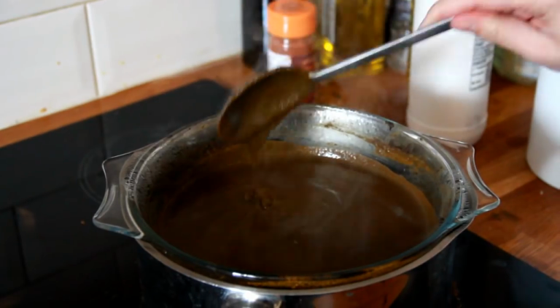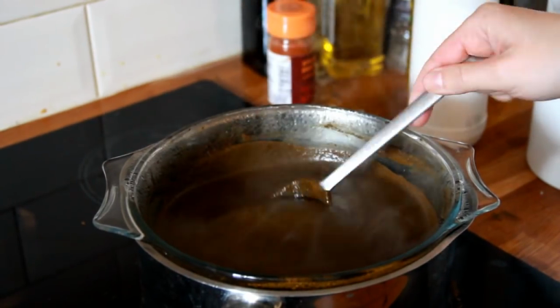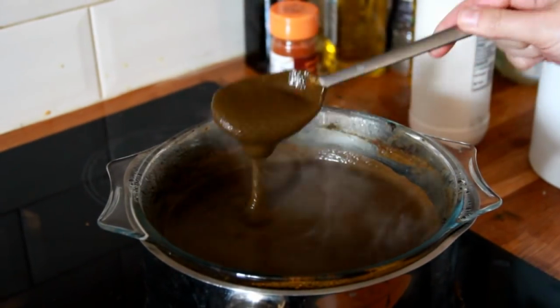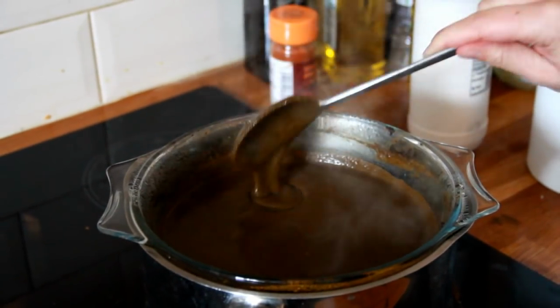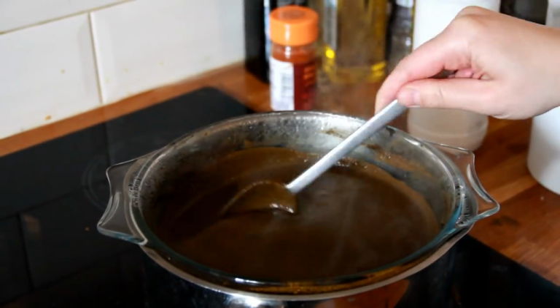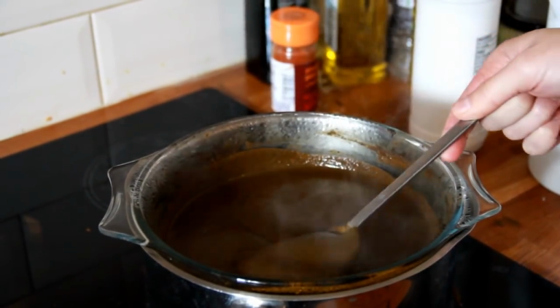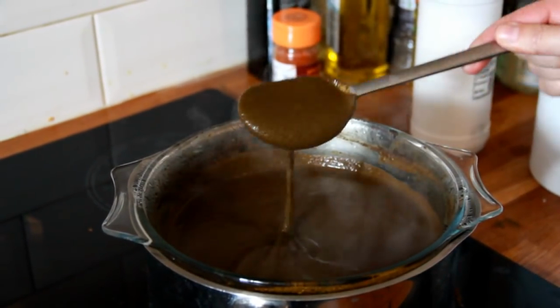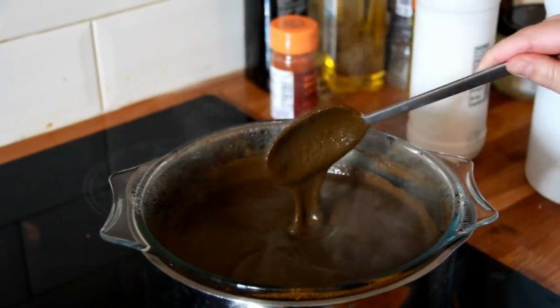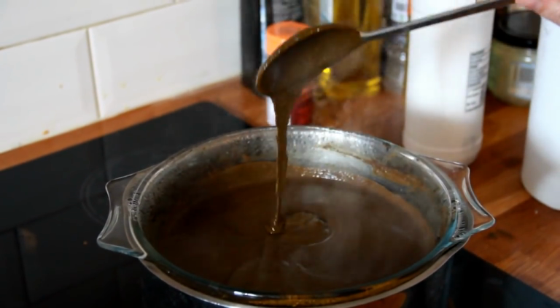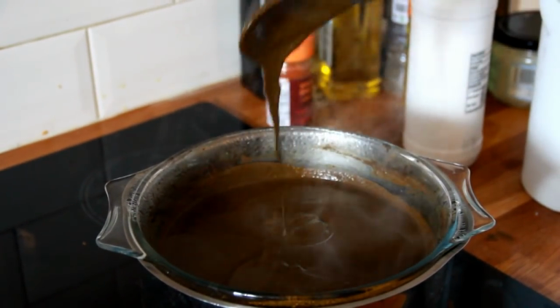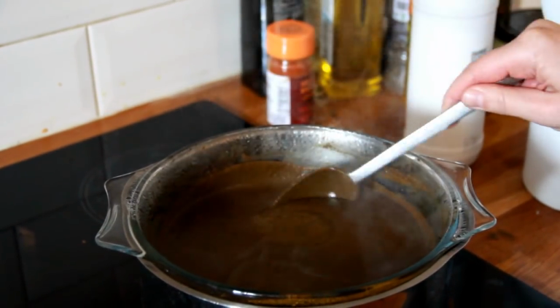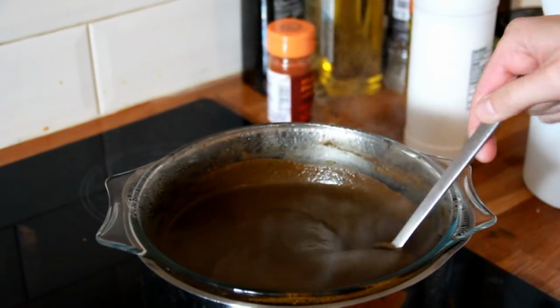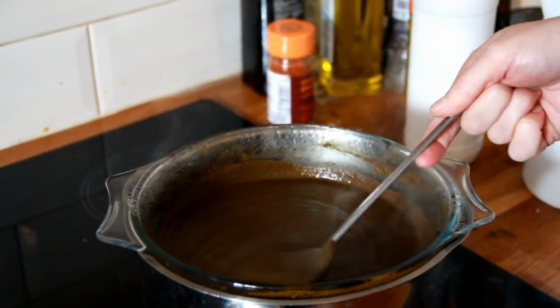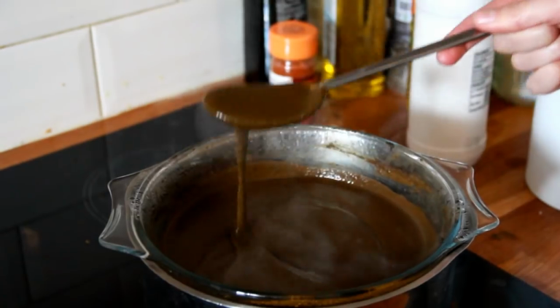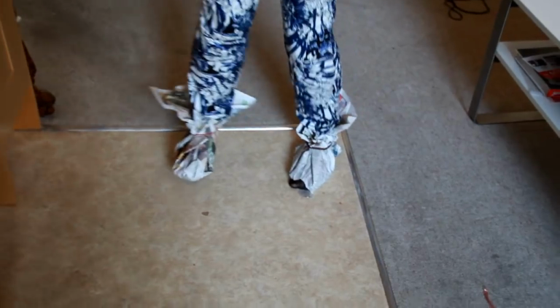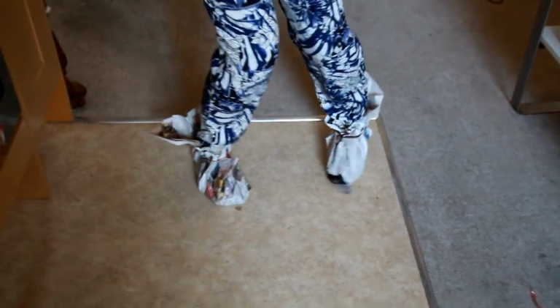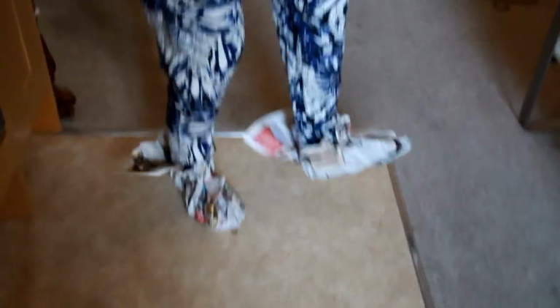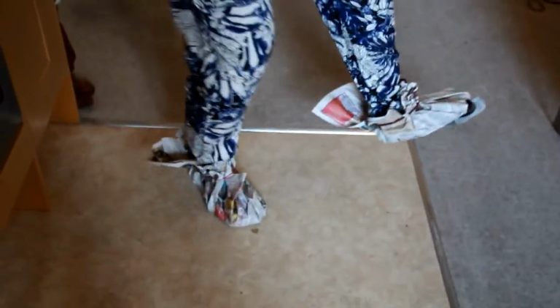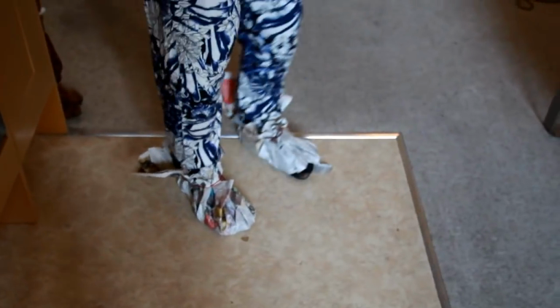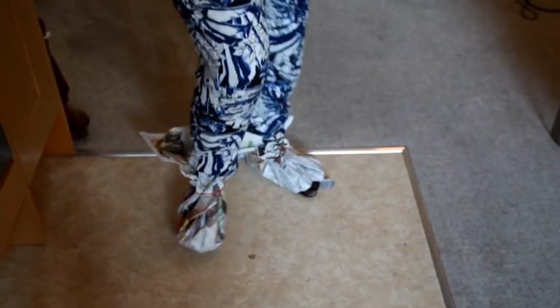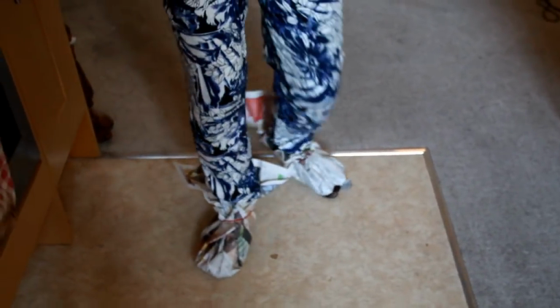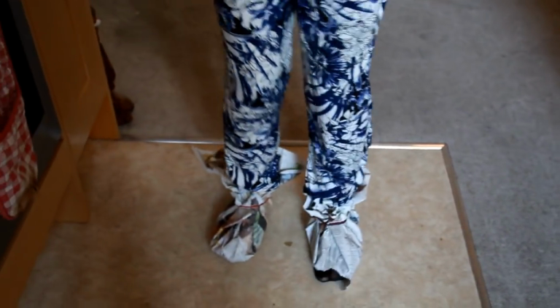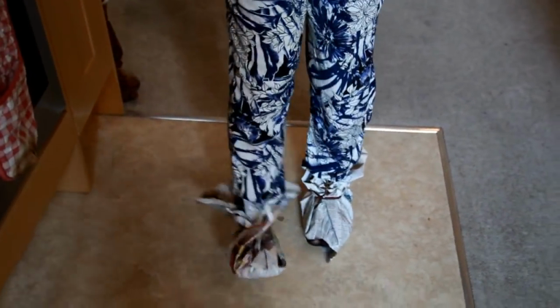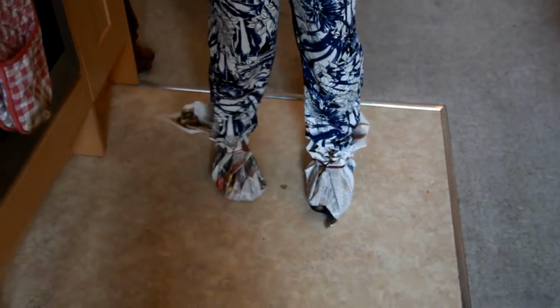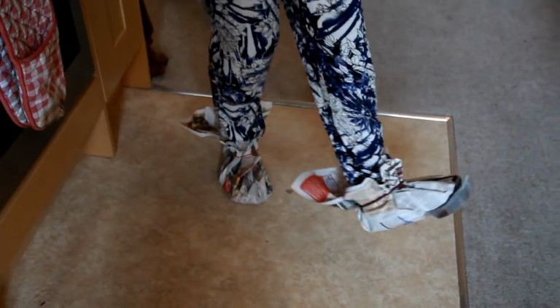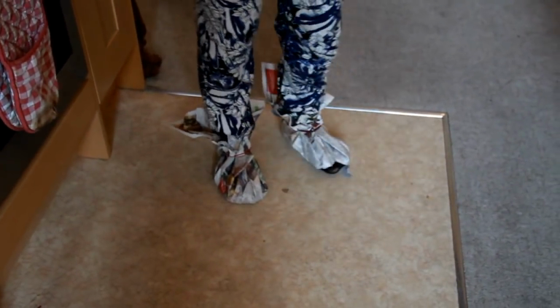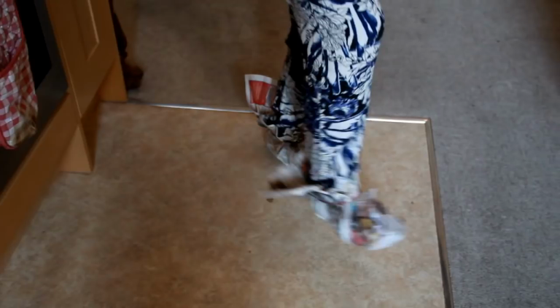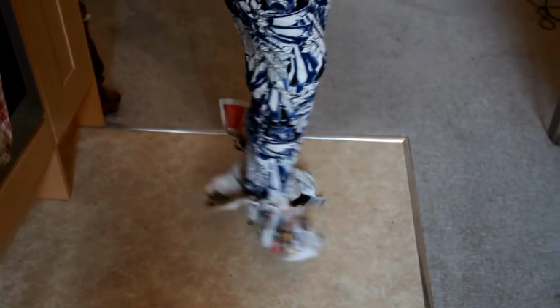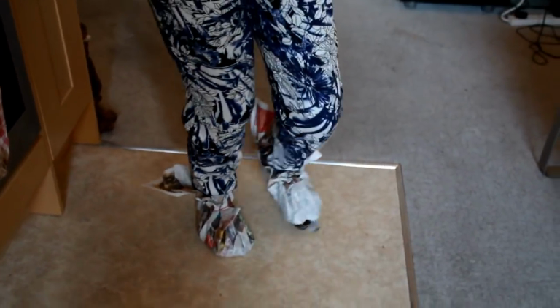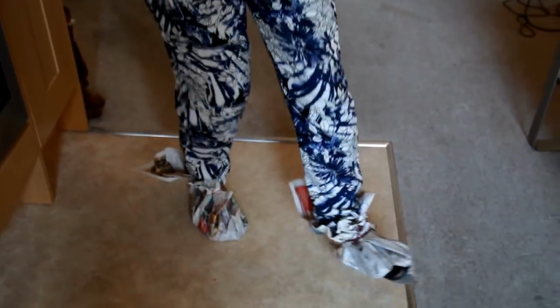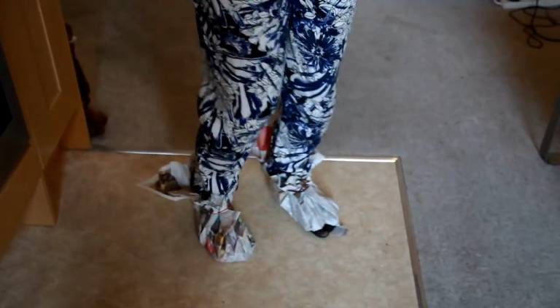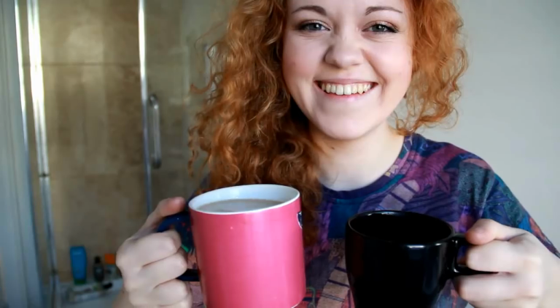You want the henna to be very hot because that helps the colour develop. The dye gets everywhere, so make sure everything is covered with newspaper. We also made these newspaper shoes to protect our feet.